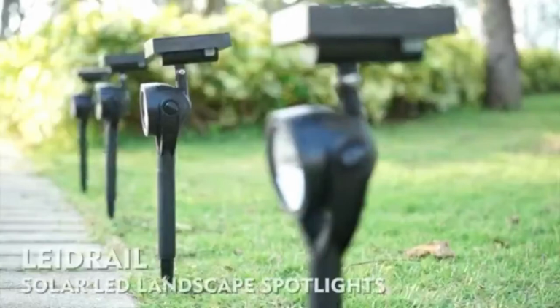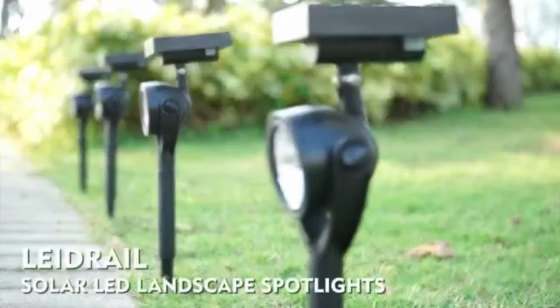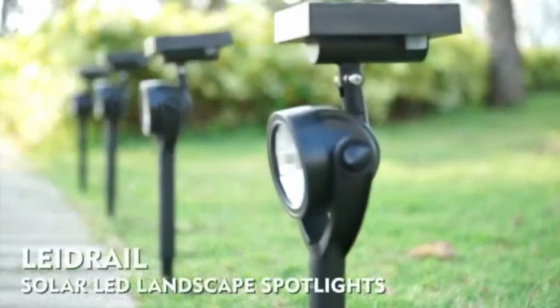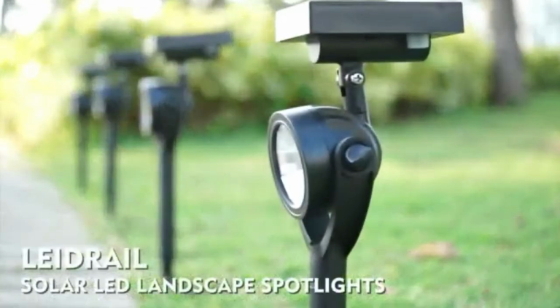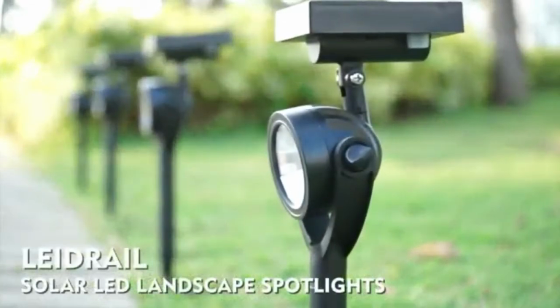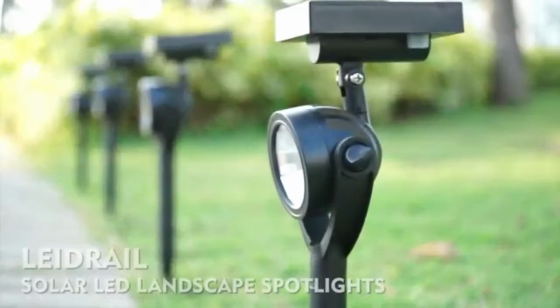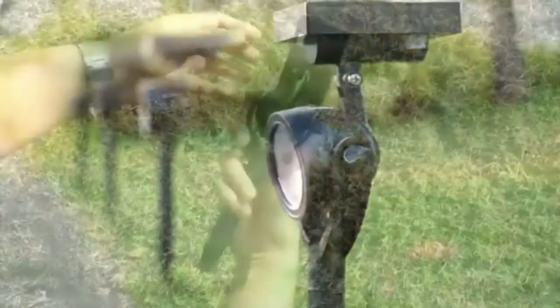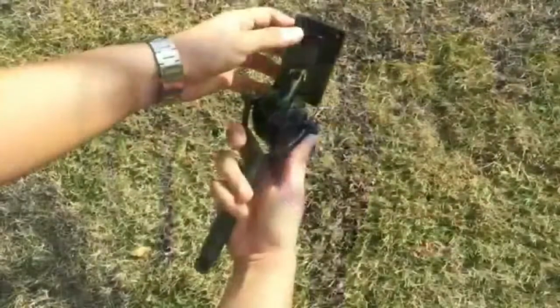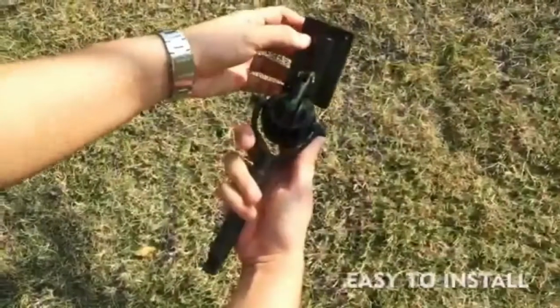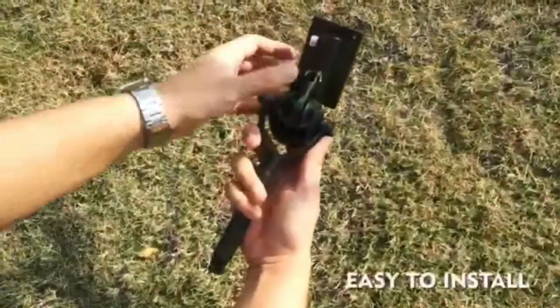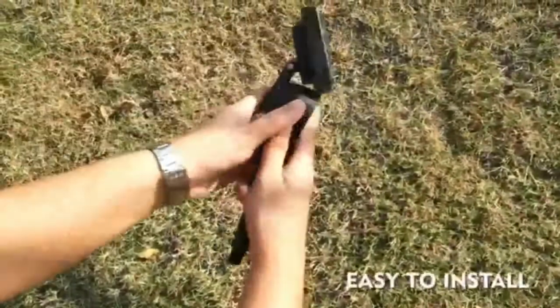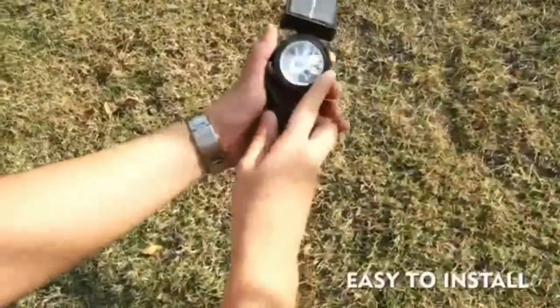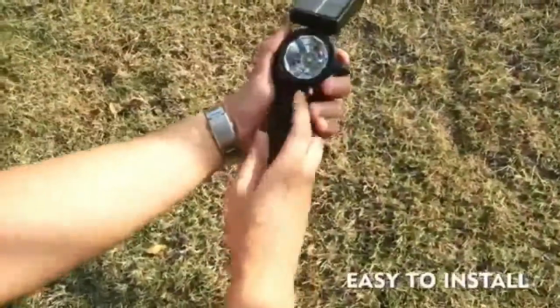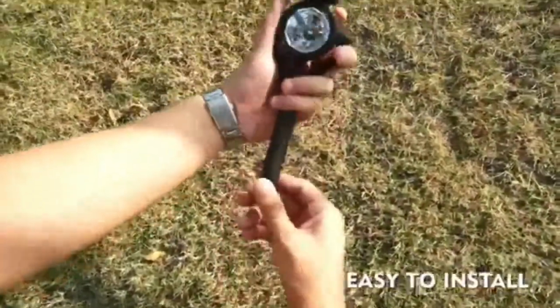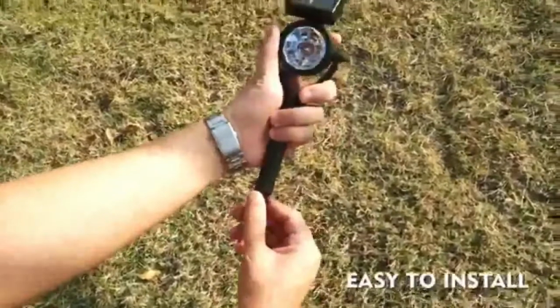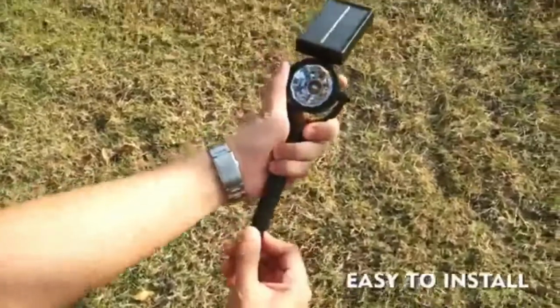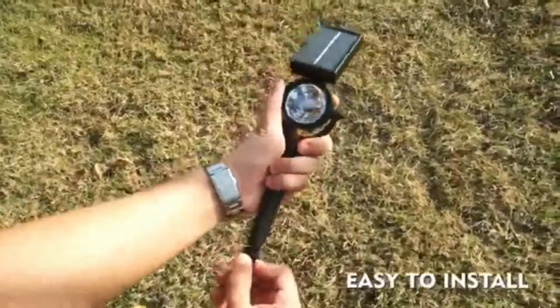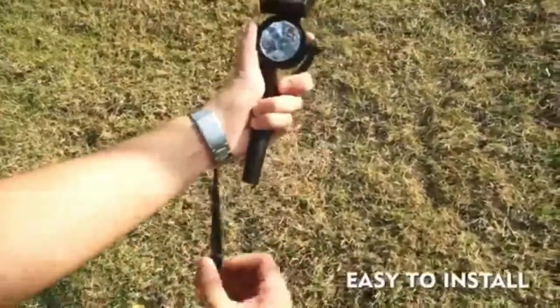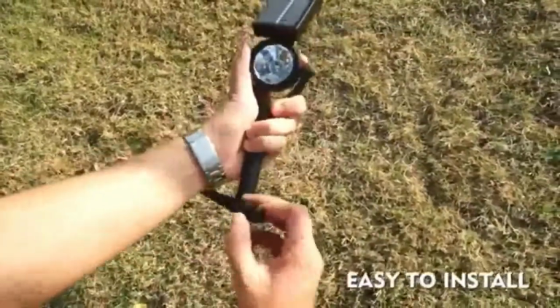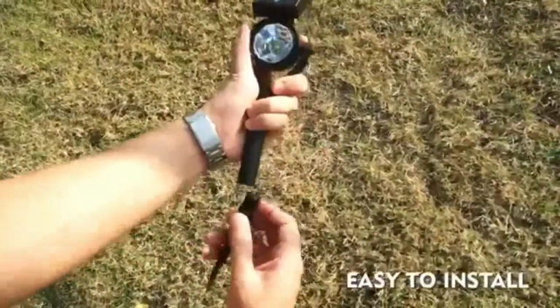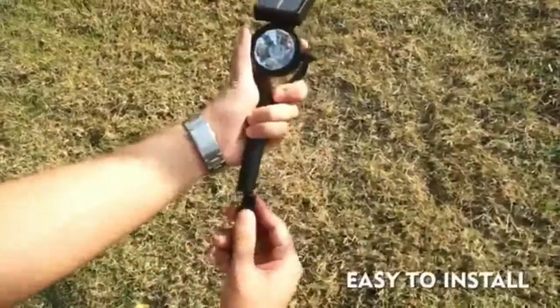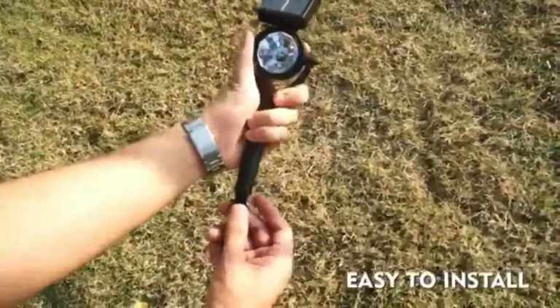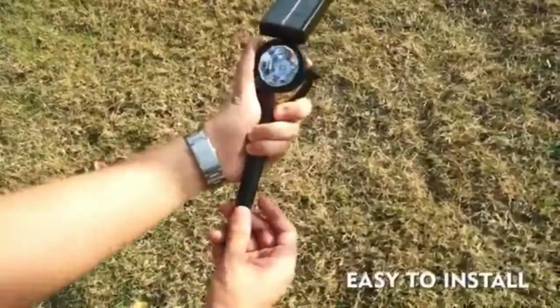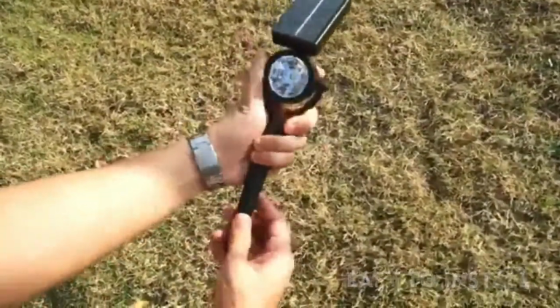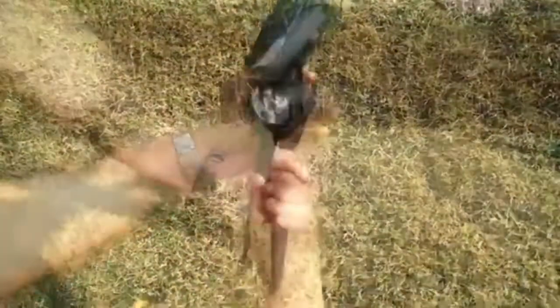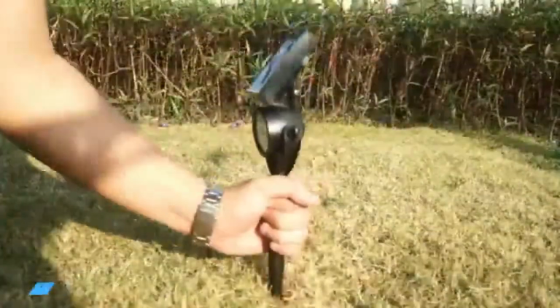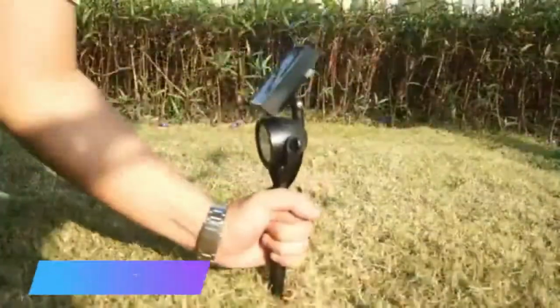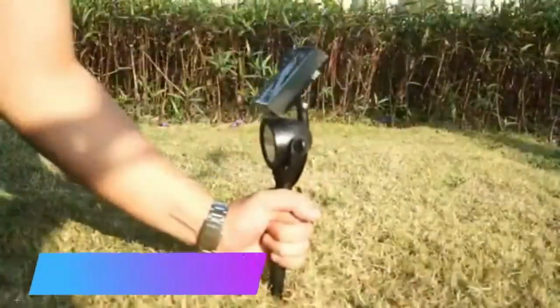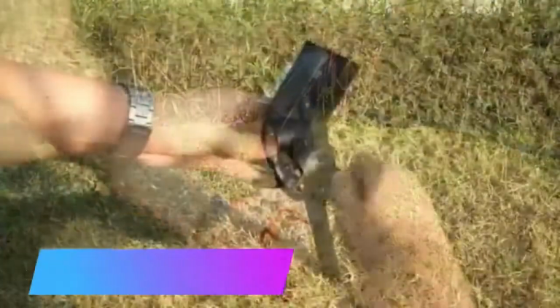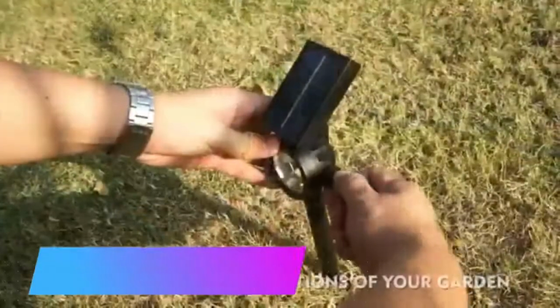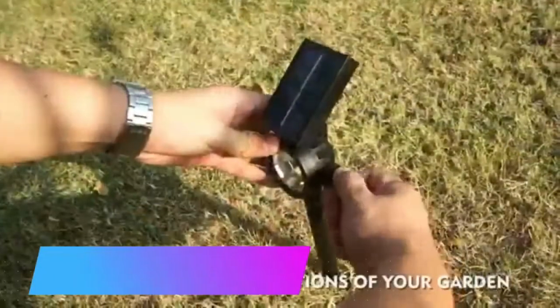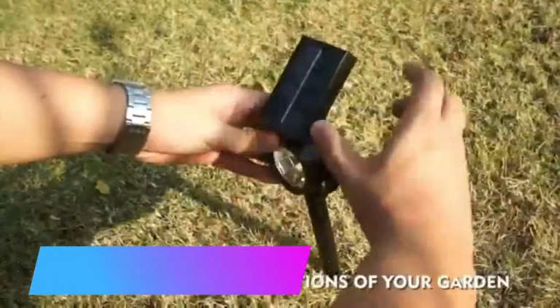Laidrail Solar Spotlight Outdoor Solar Landscape Spotlights — Landscaping Waterproof Adjustable Wireless Automatic Solar Lights for Flag, Yard, Garden, Pathway, Walkway, Driveway, Pool, and Patio. 4-pack.